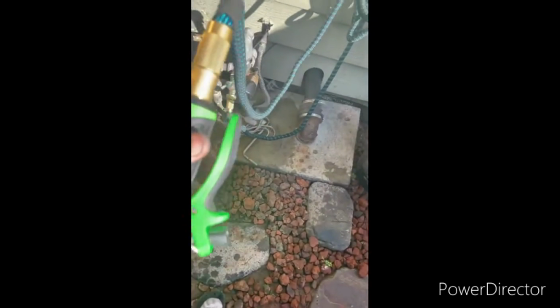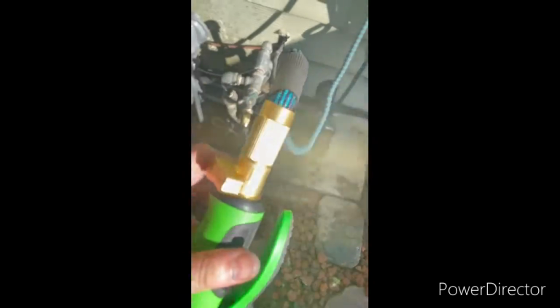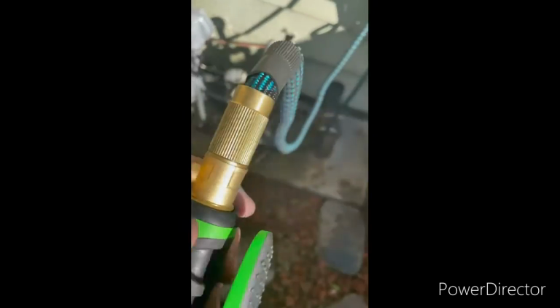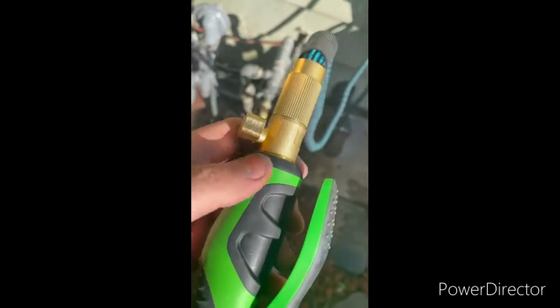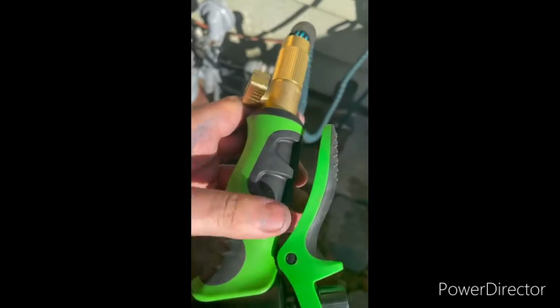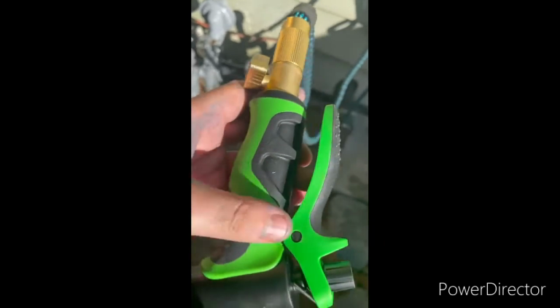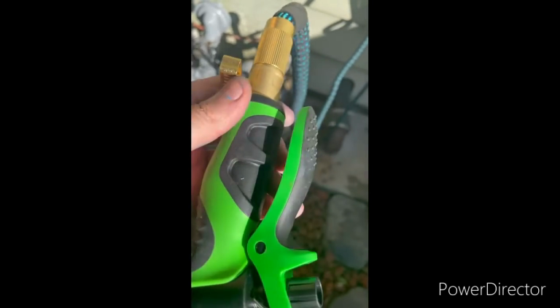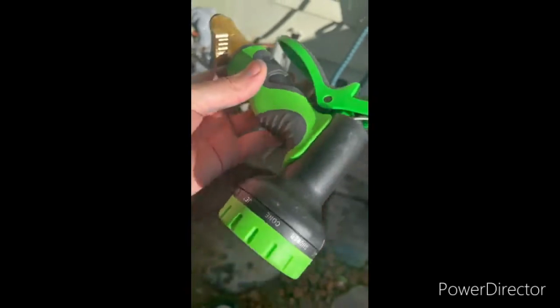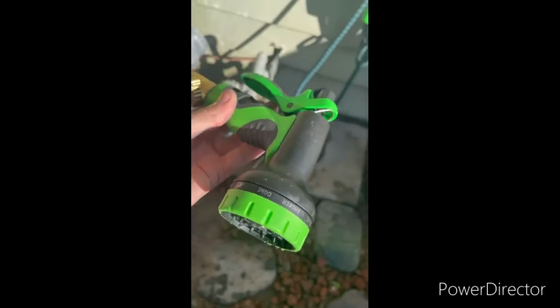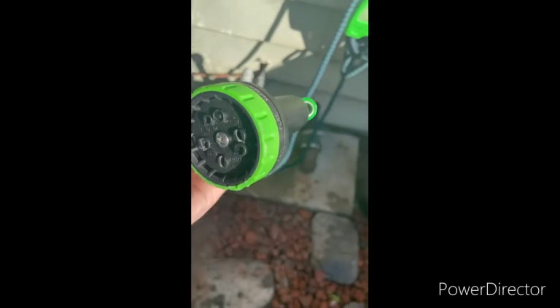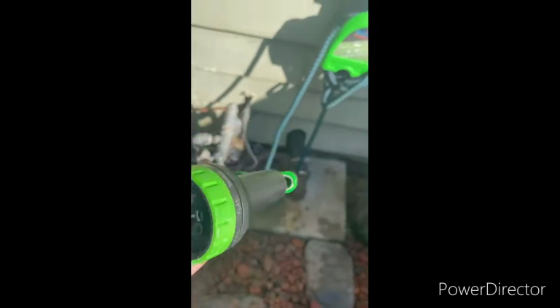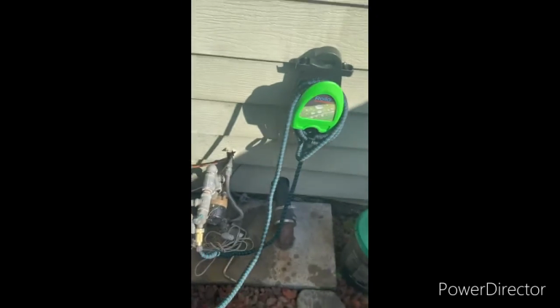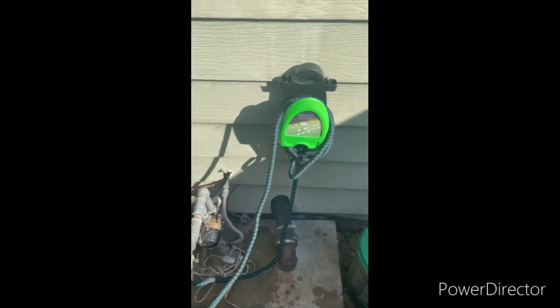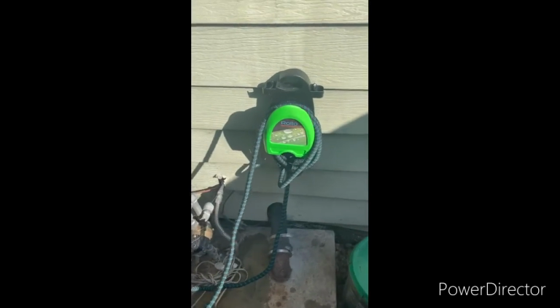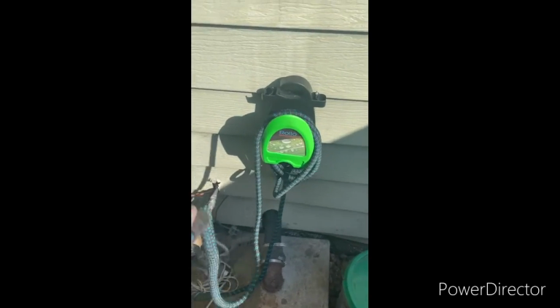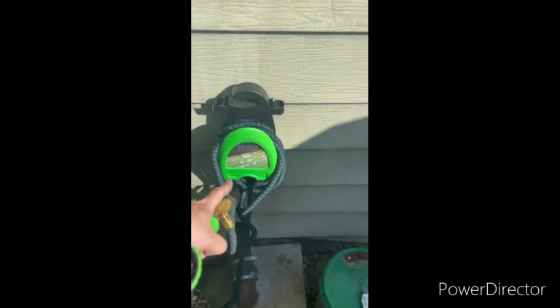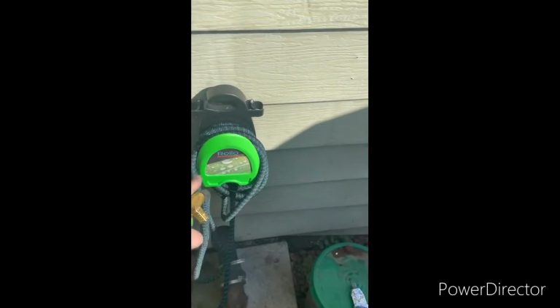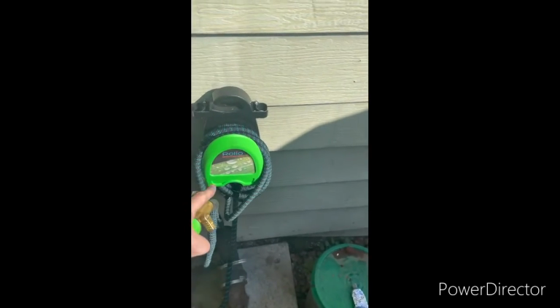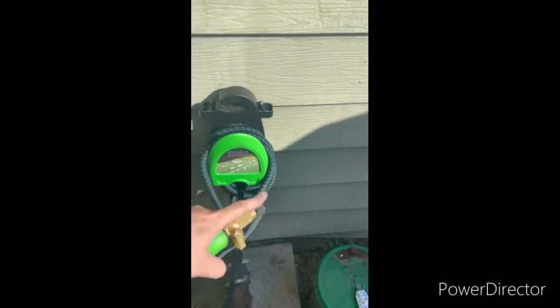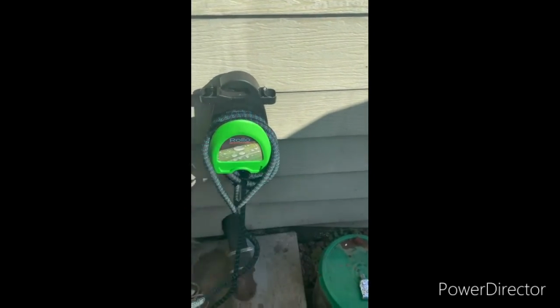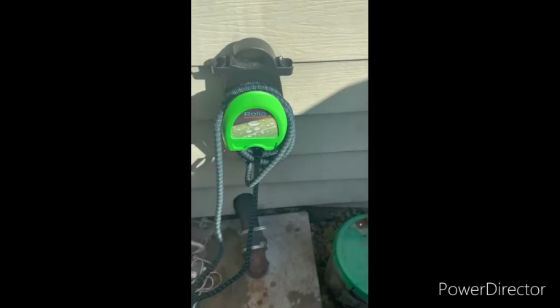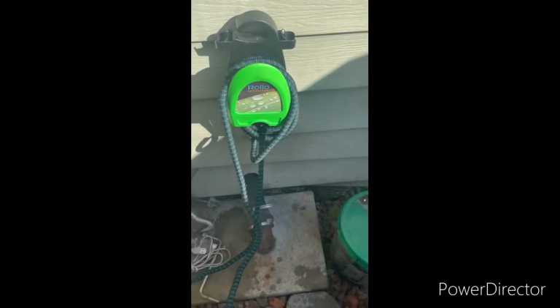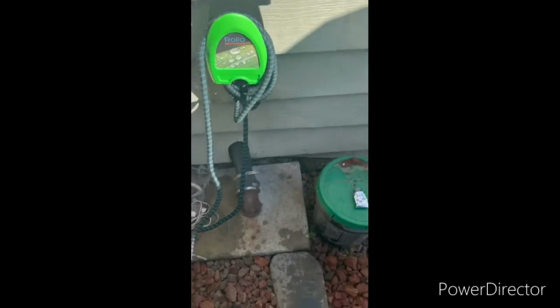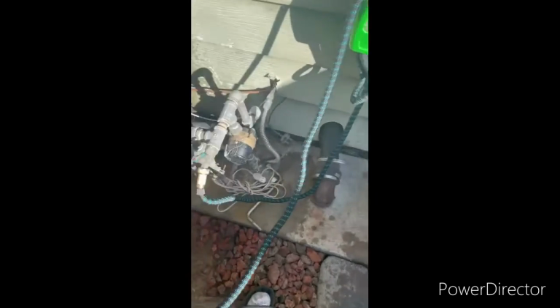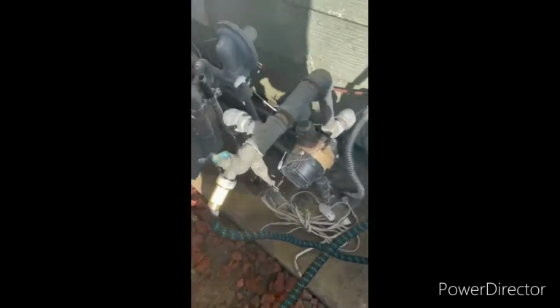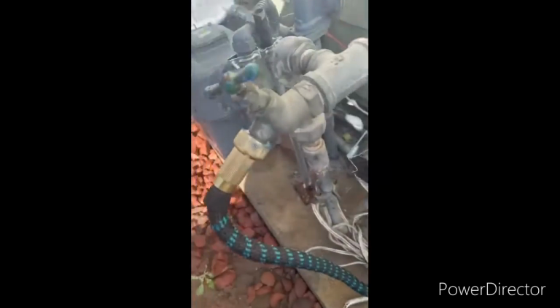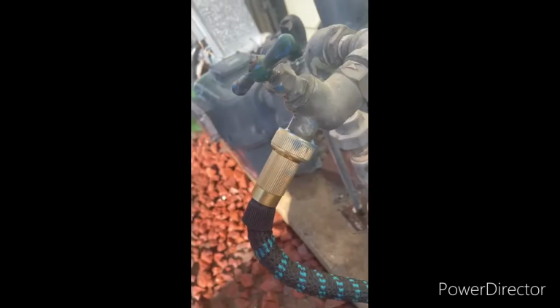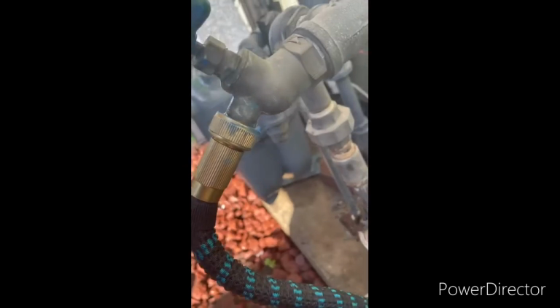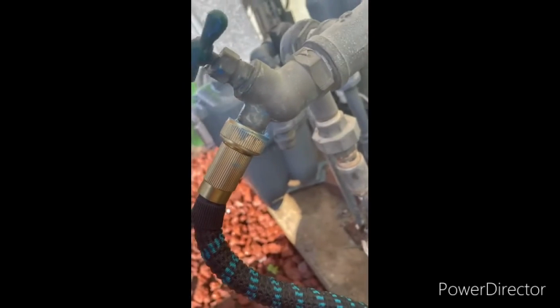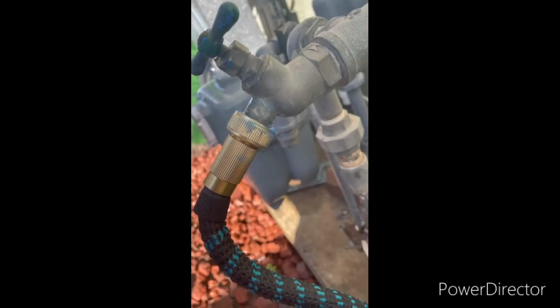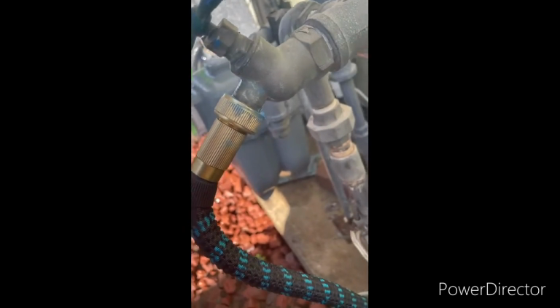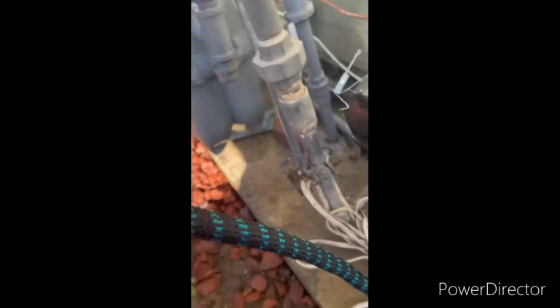Since you can actually switch this piece out, that comes with the Roleo Expandable Hose — only $35 for the entire setup. And oh, look at that — no leaks! Wow.